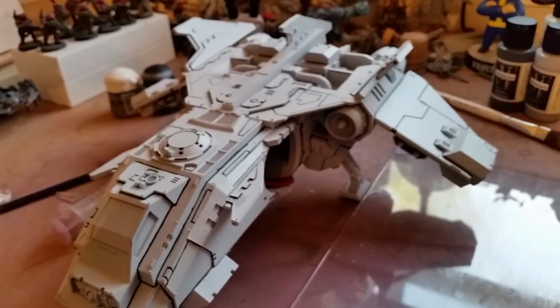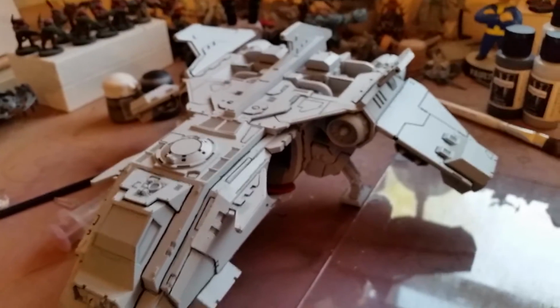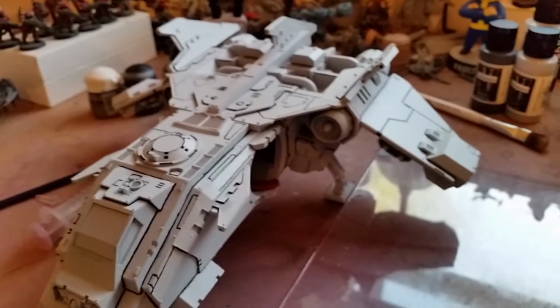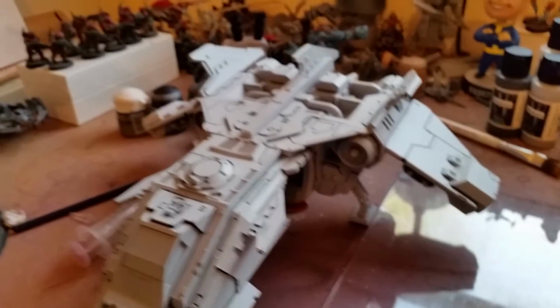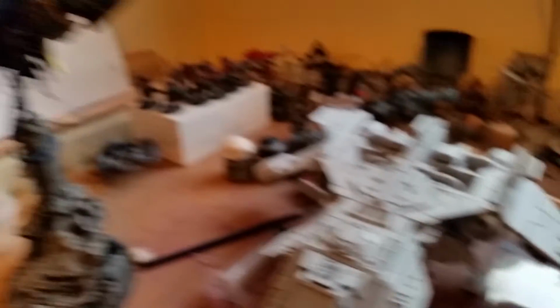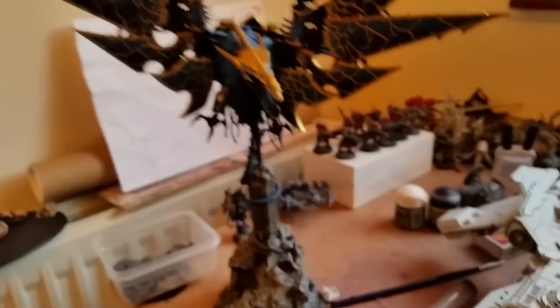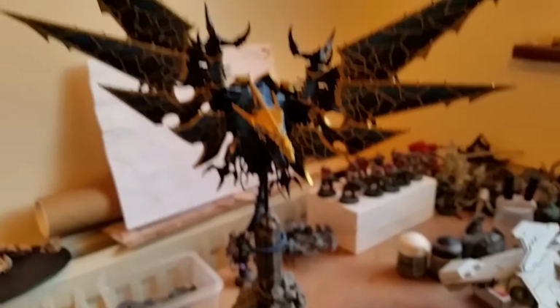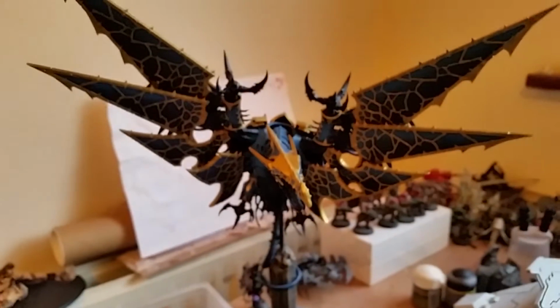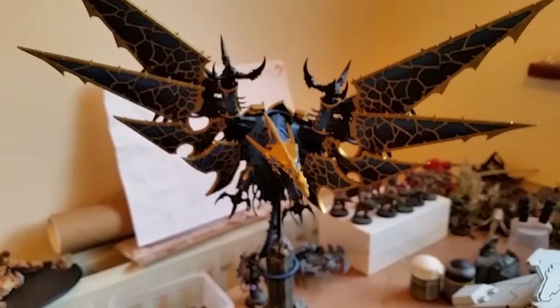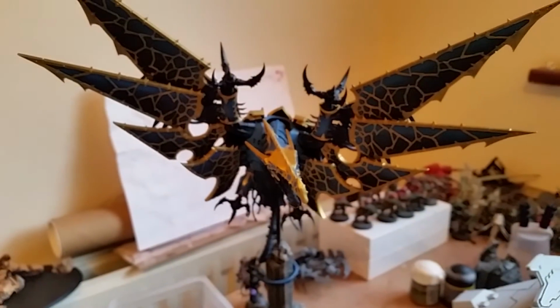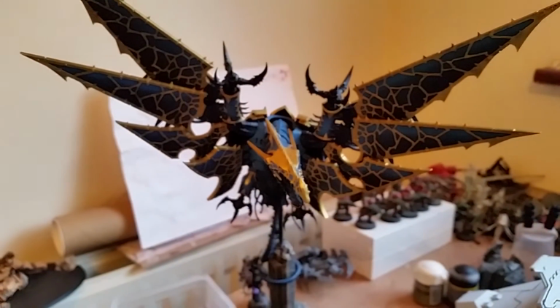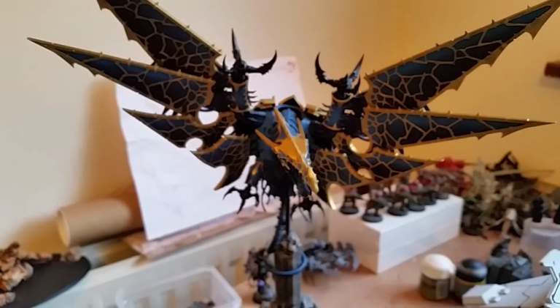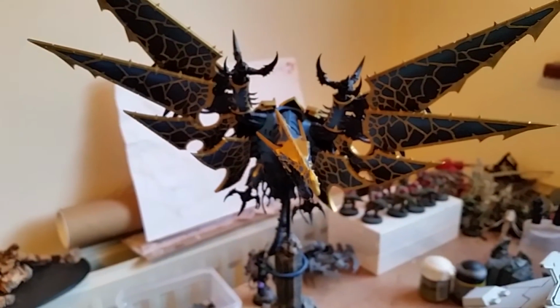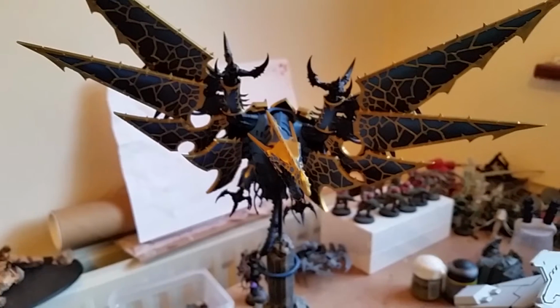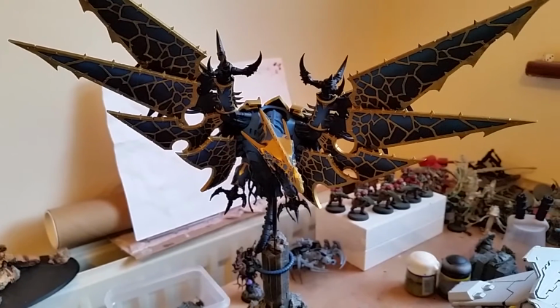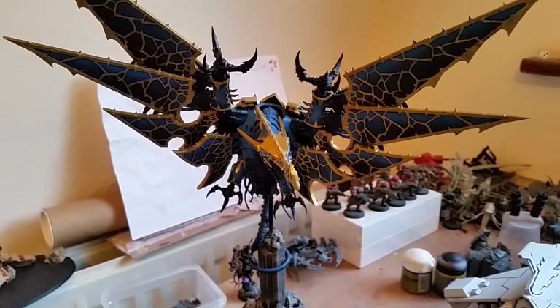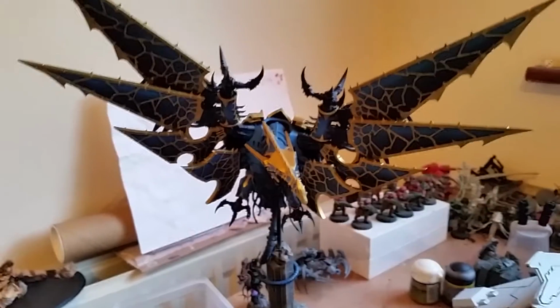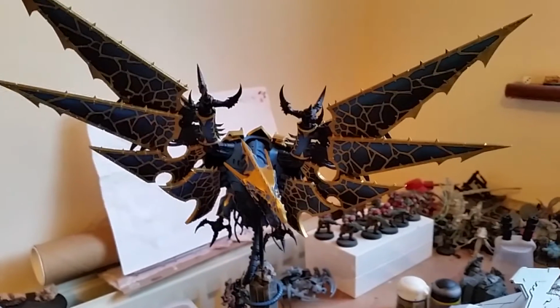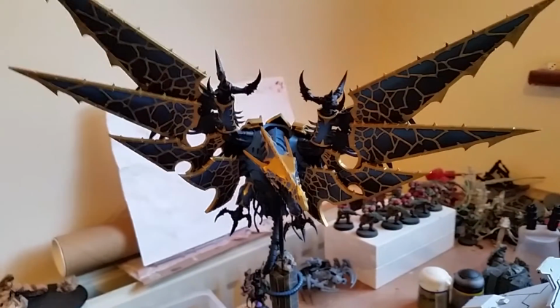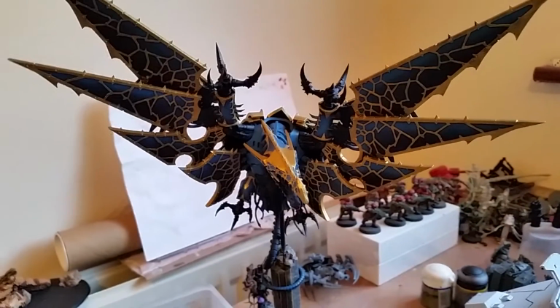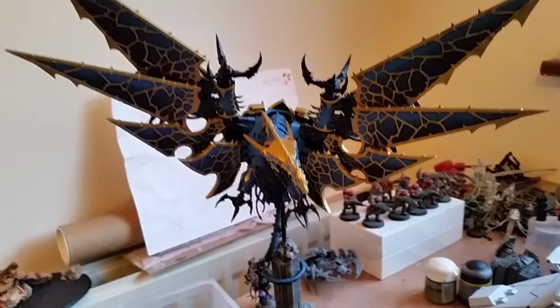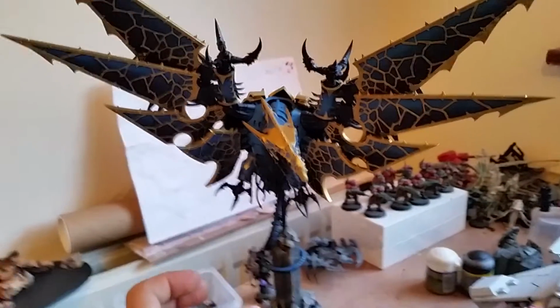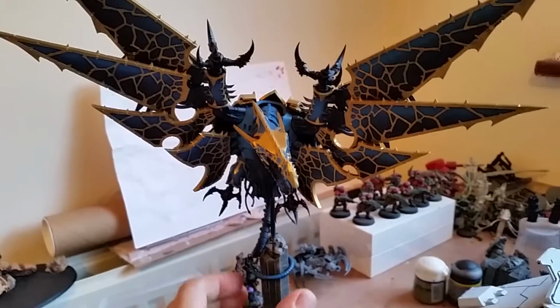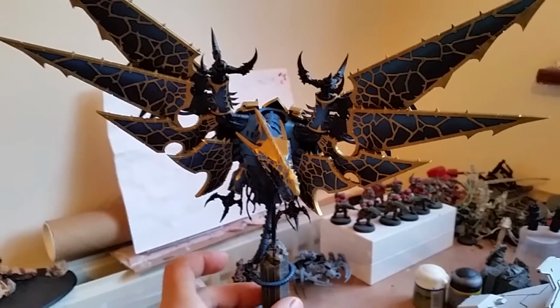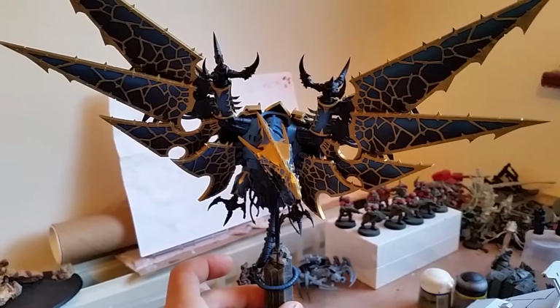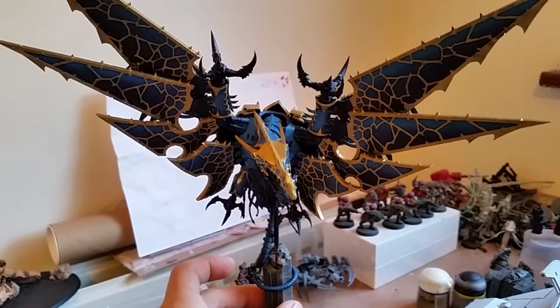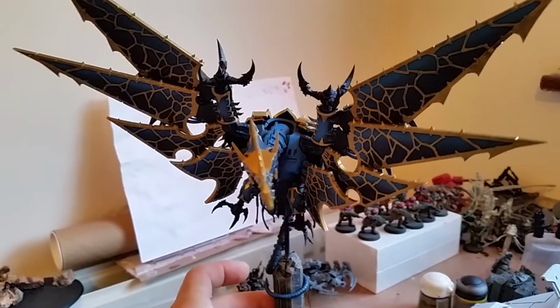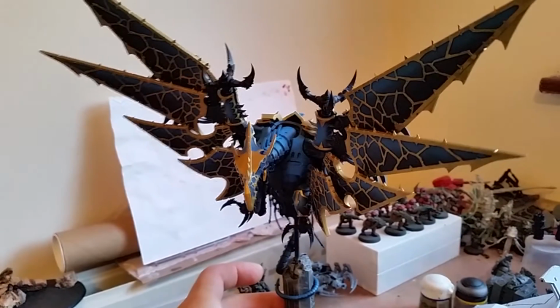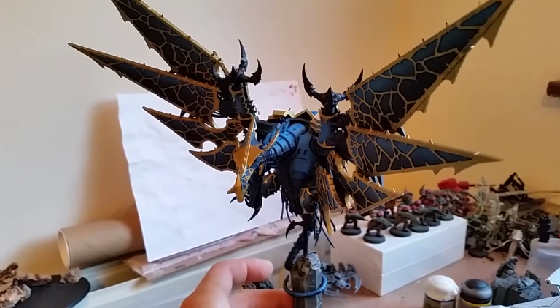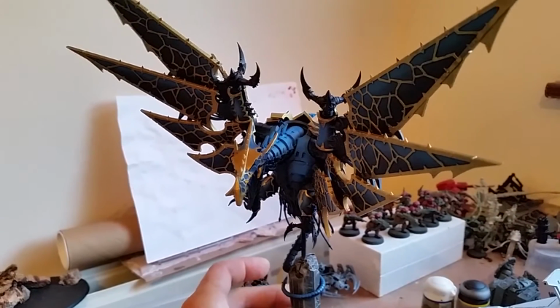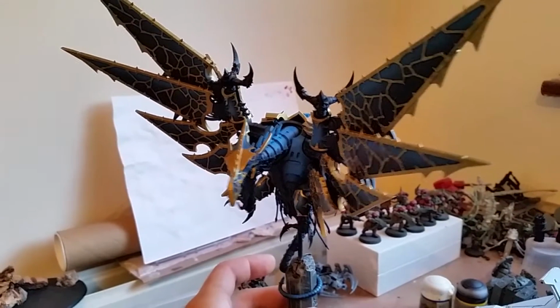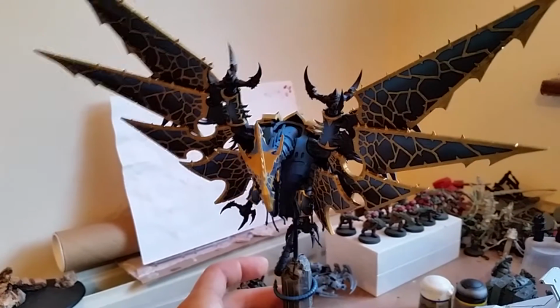I've also been doing some work on the Hell Drake. I've finally got all the gold done around the wings. I've got a little bit to do on the face on the one side, just there, and on the neck.